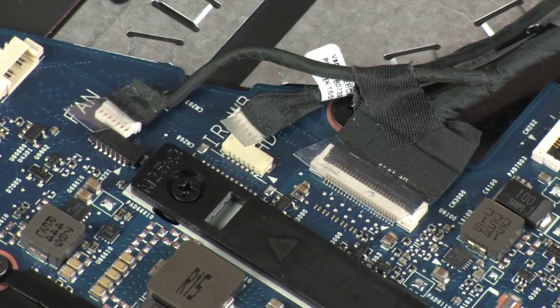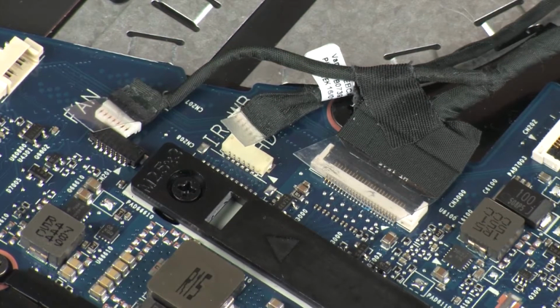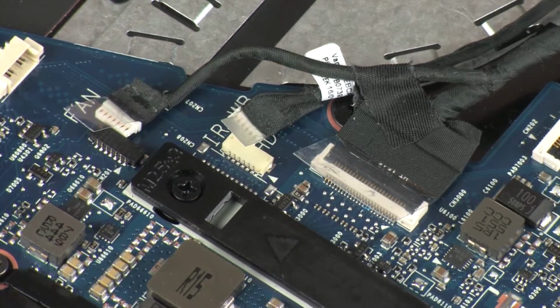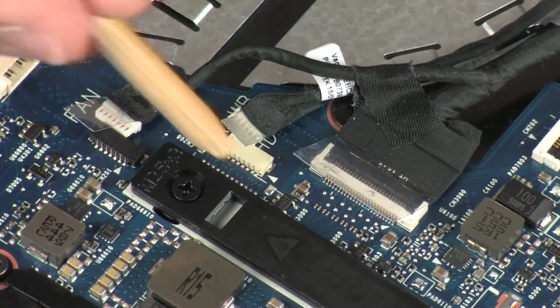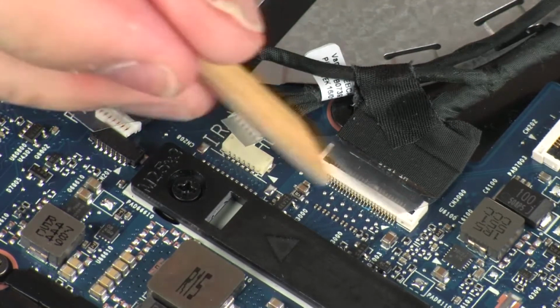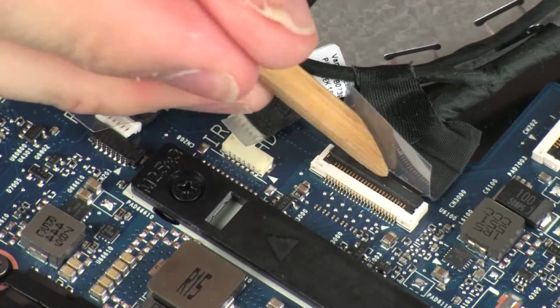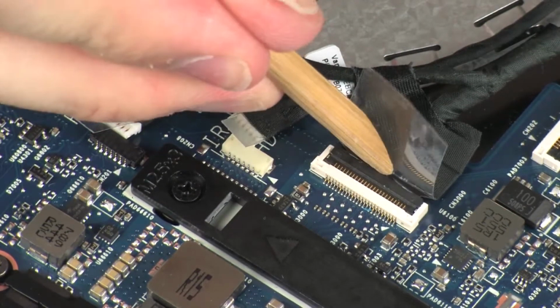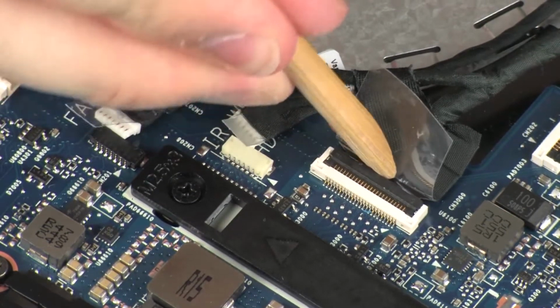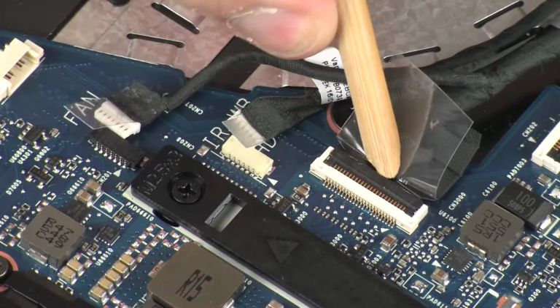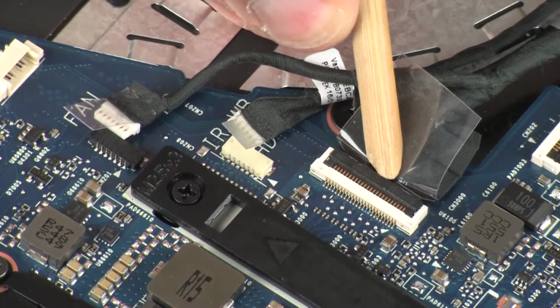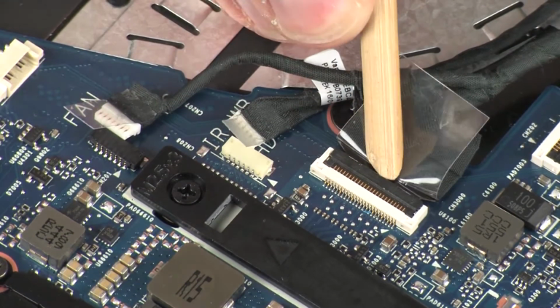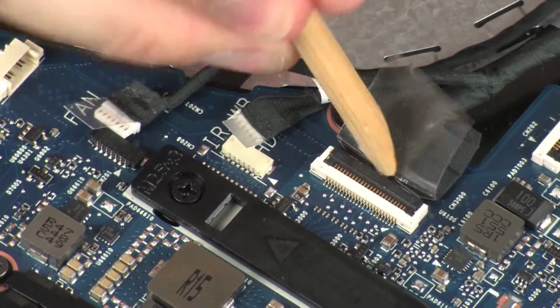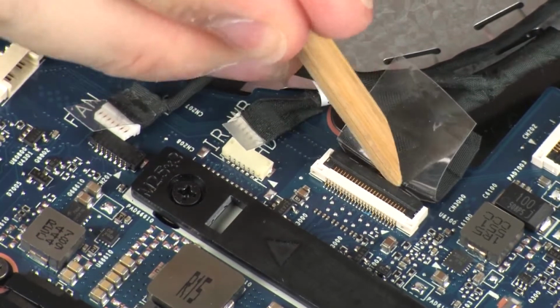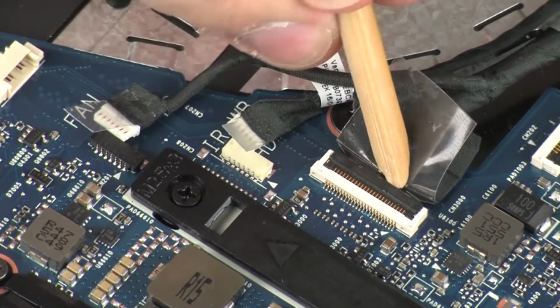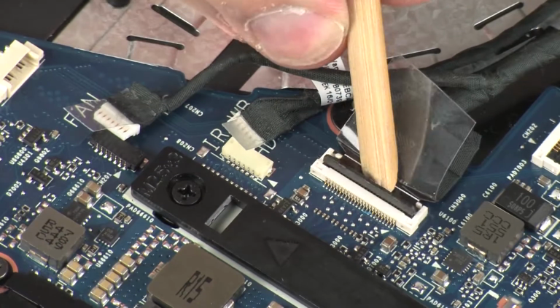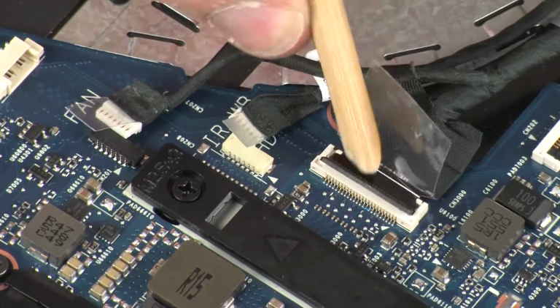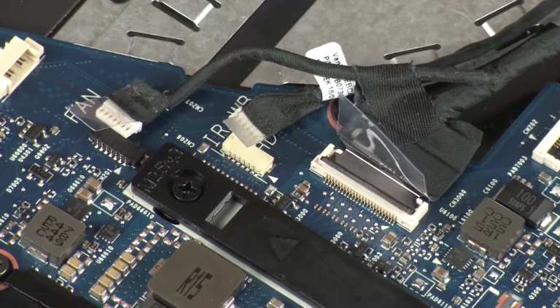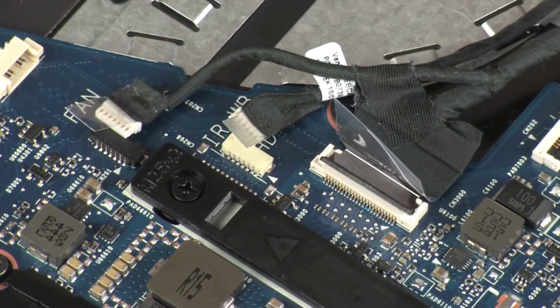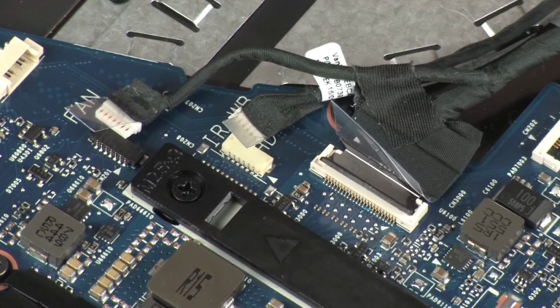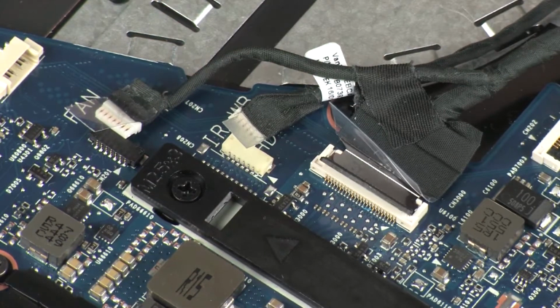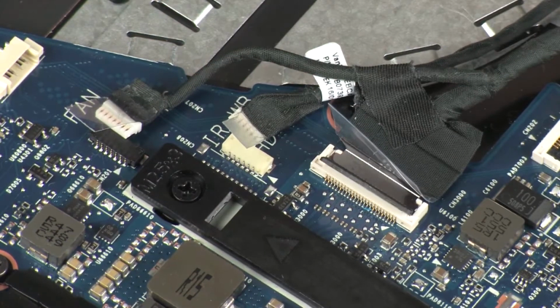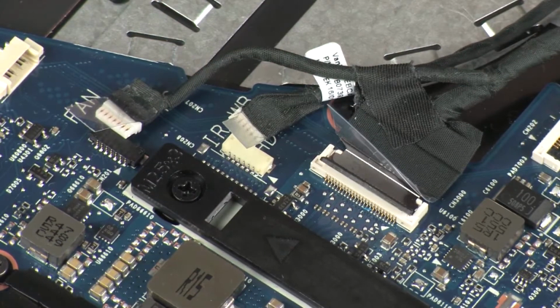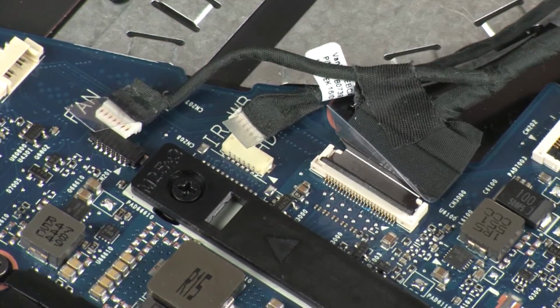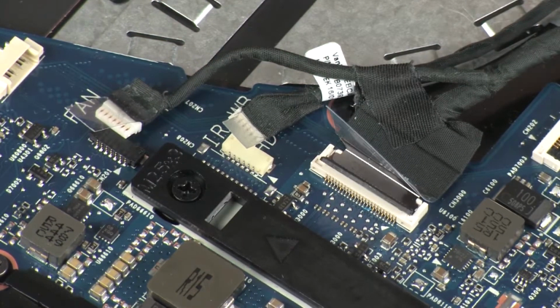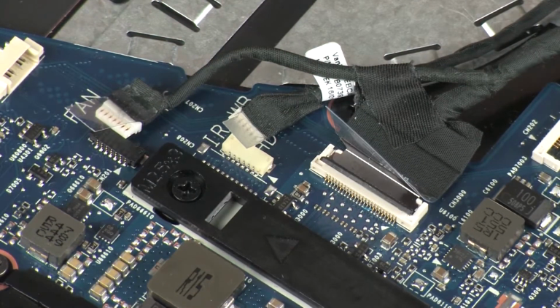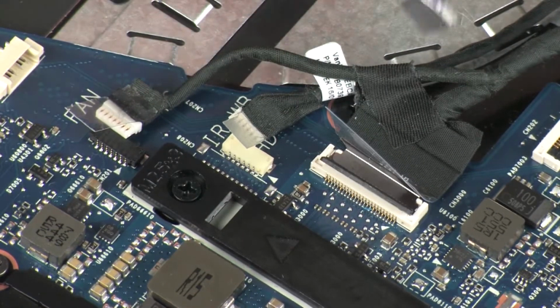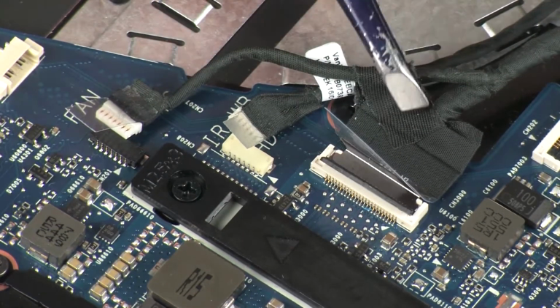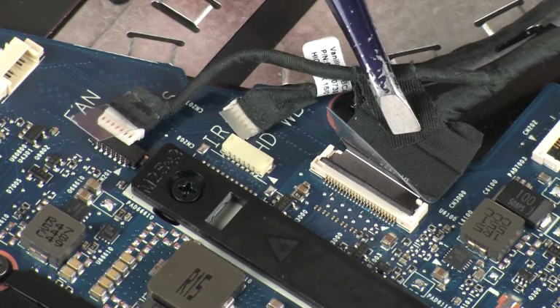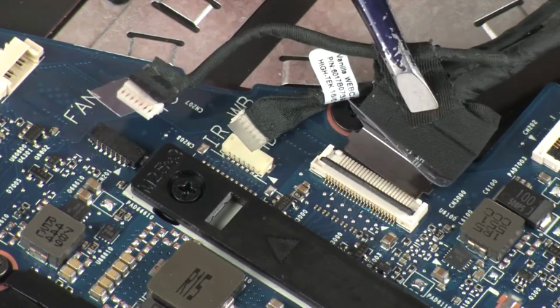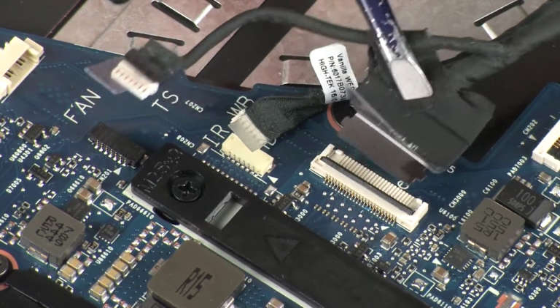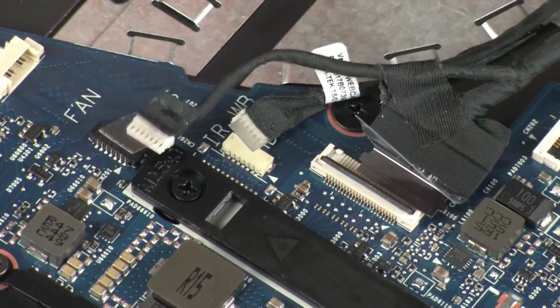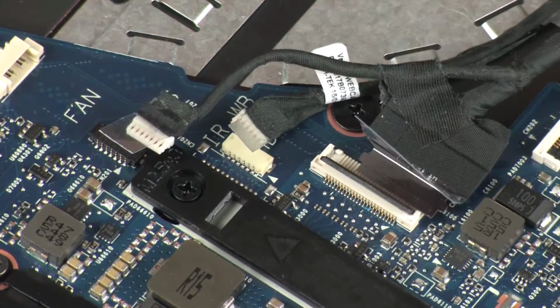Using minimal force, lift the locking bar up on the display panel cable ZIF connector and disconnect the display panel cable from the system board.